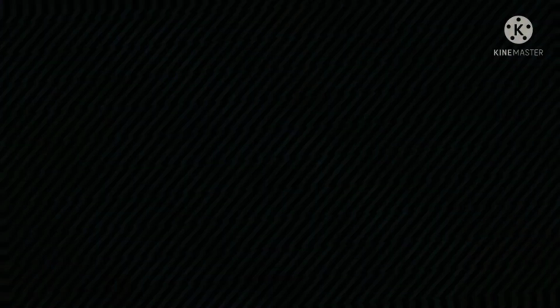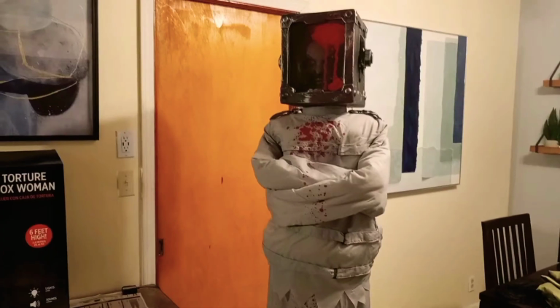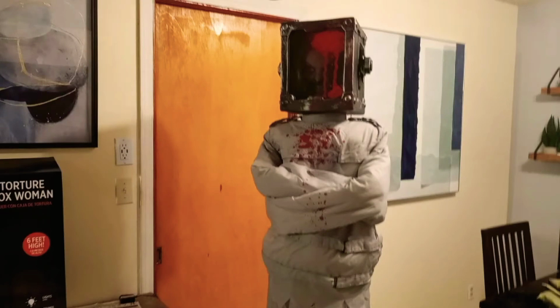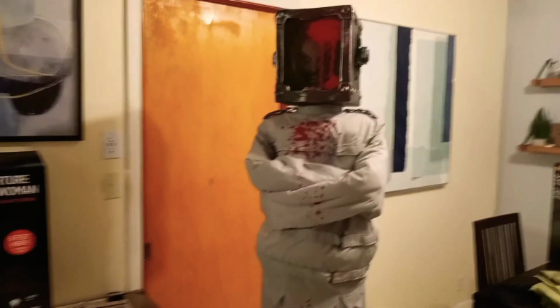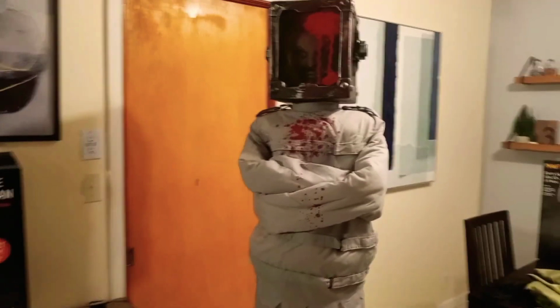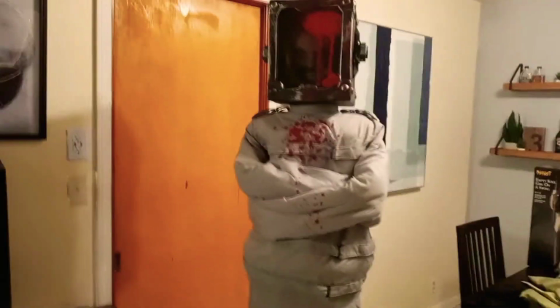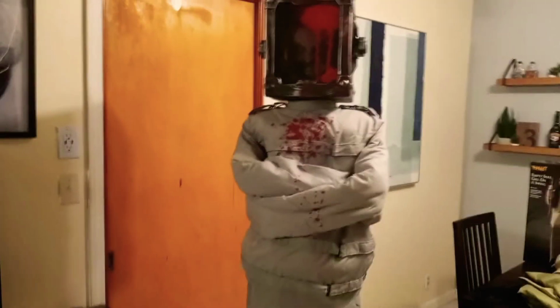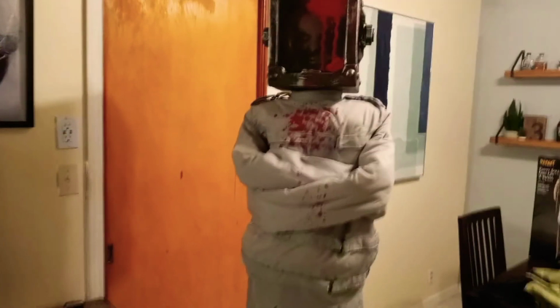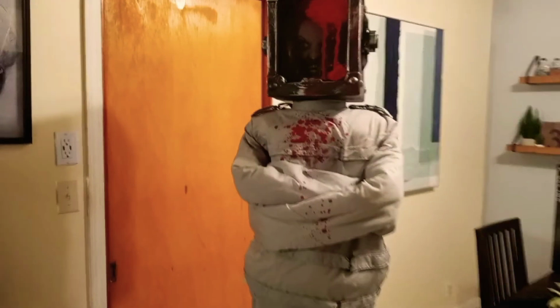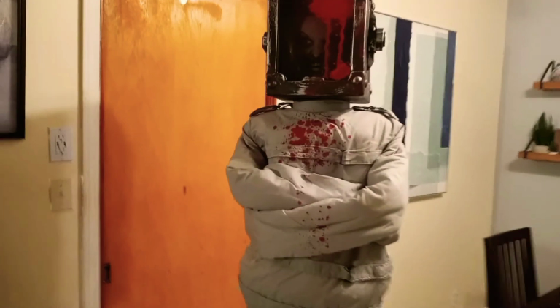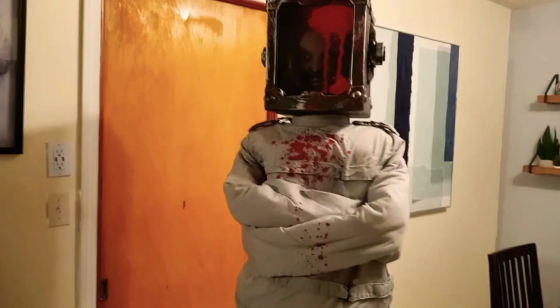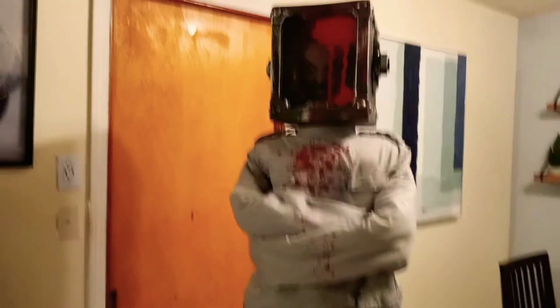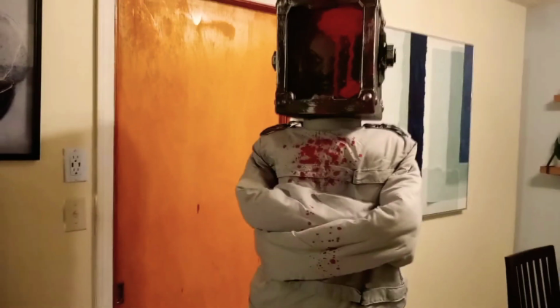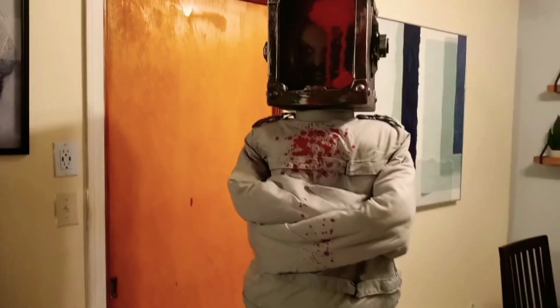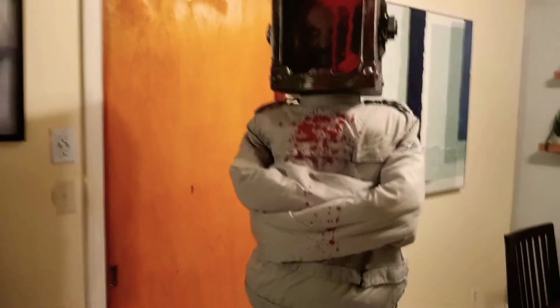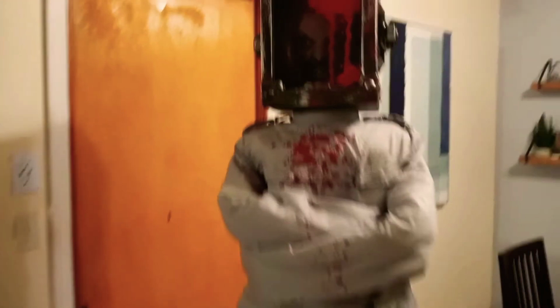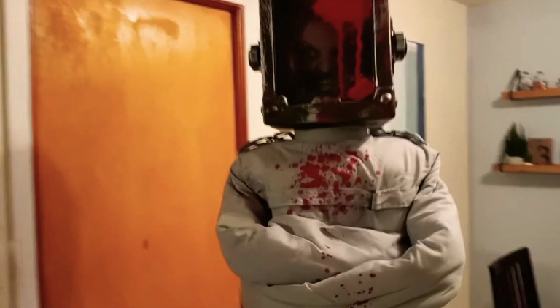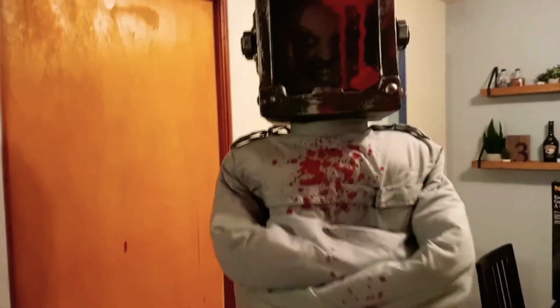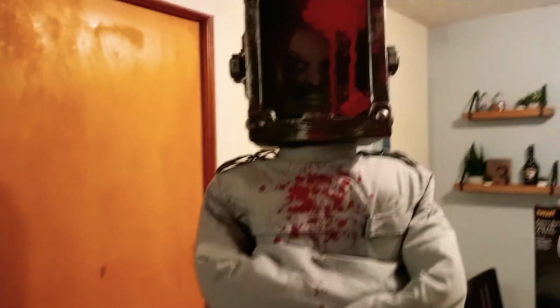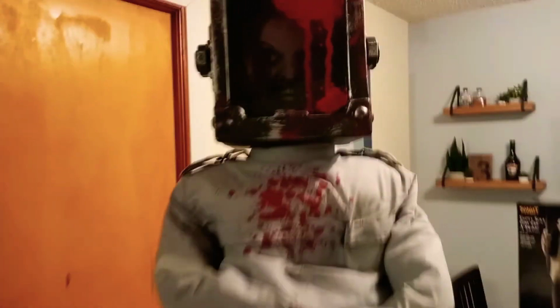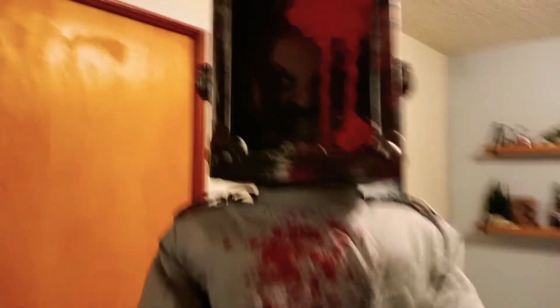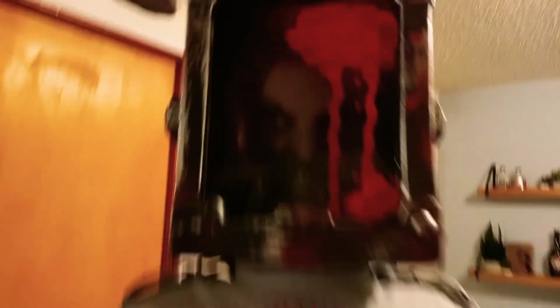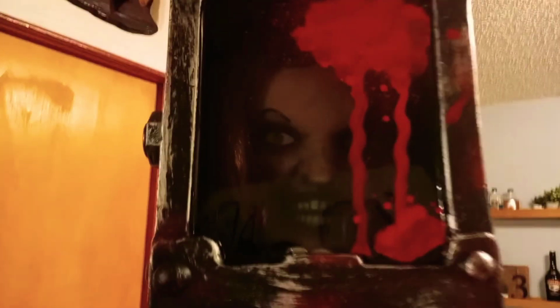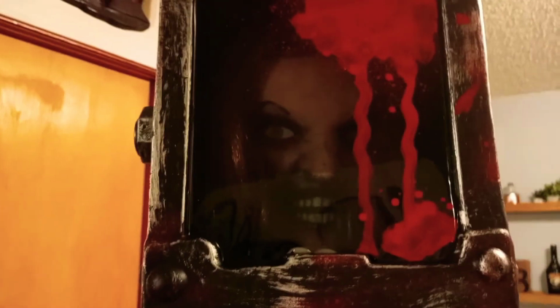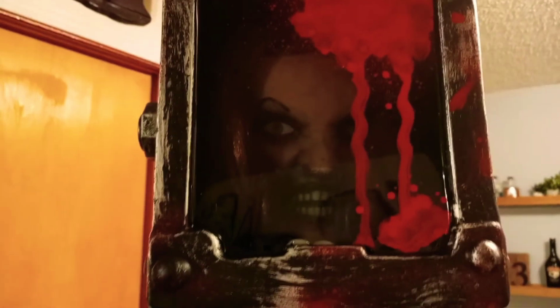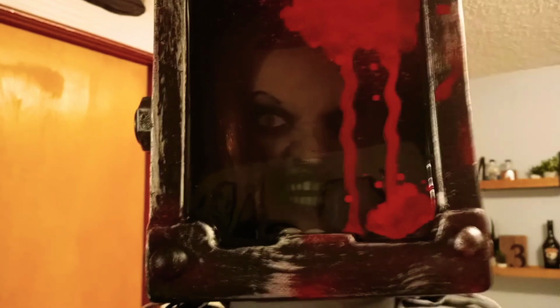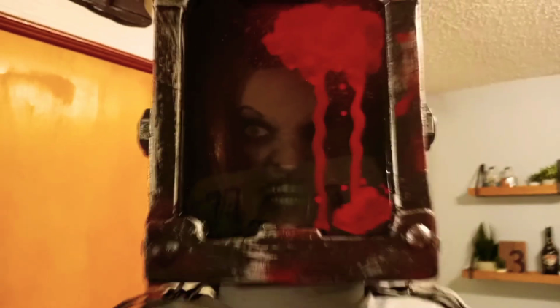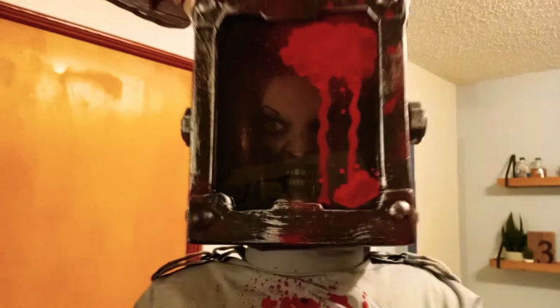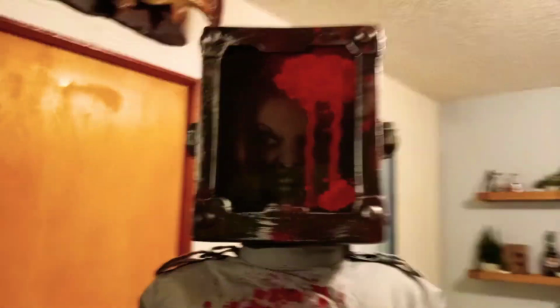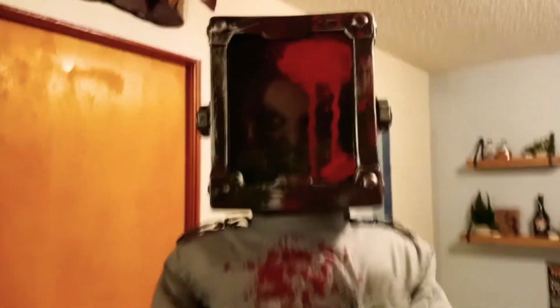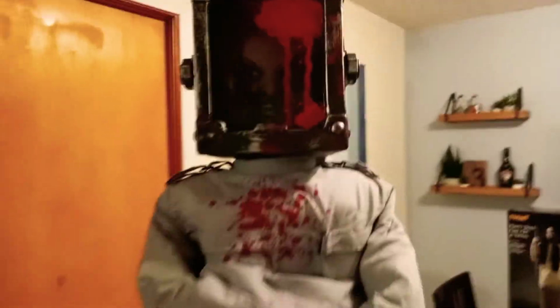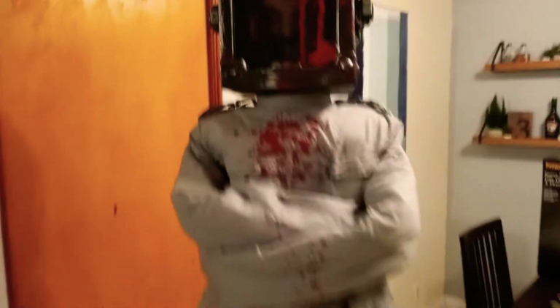Hey guys, I want to show you my most anticipated prop this year — the Torture Box Woman from Party City. She kind of reminded me of the Jackal from 13 Ghosts, and I was really excited to see this one out.